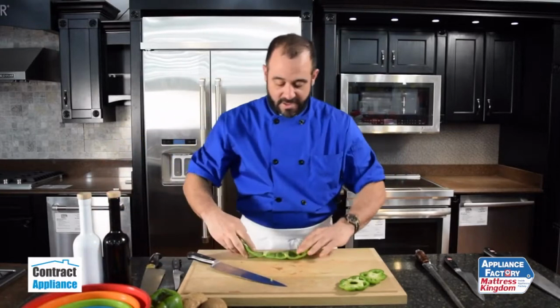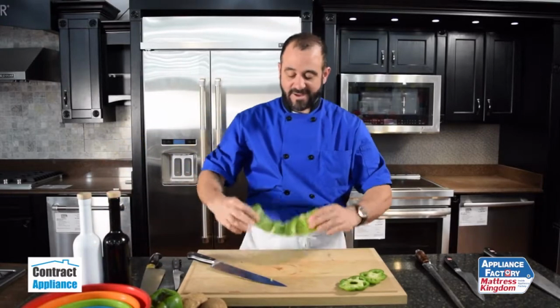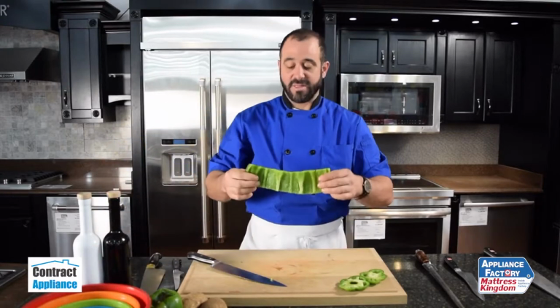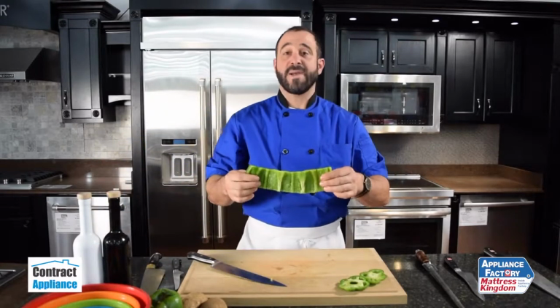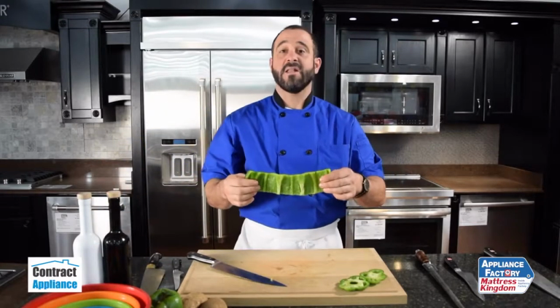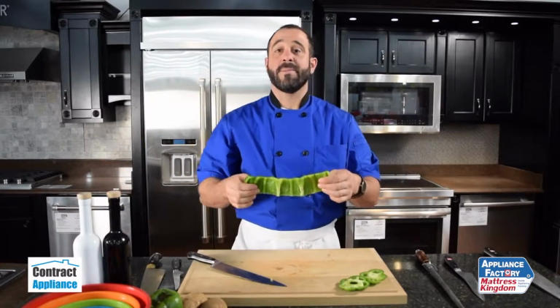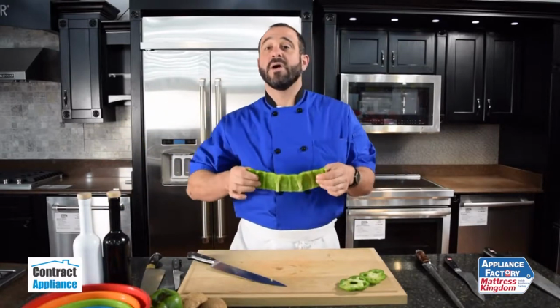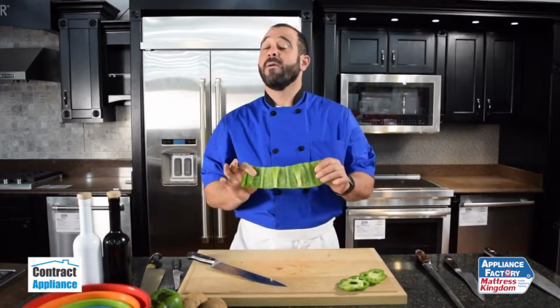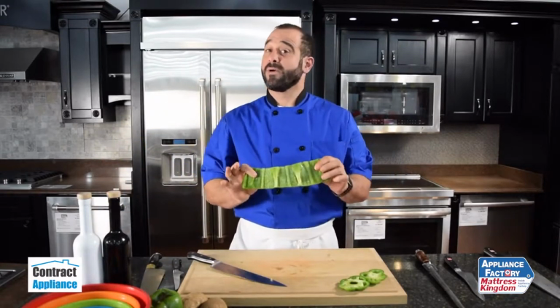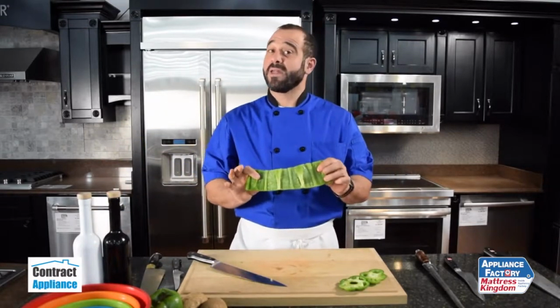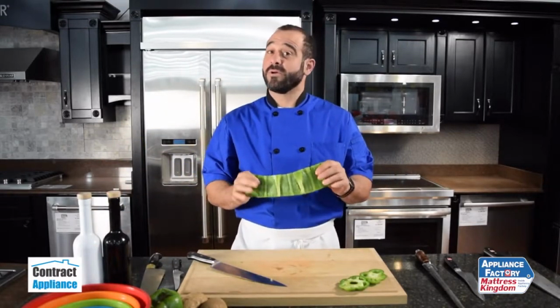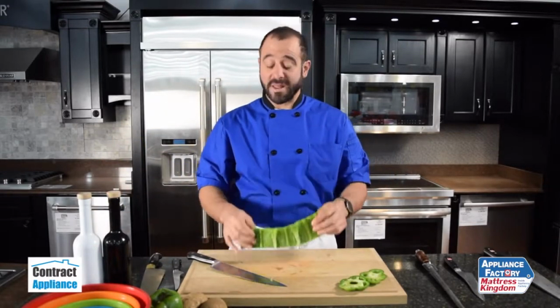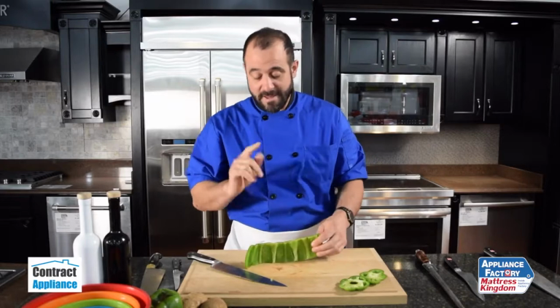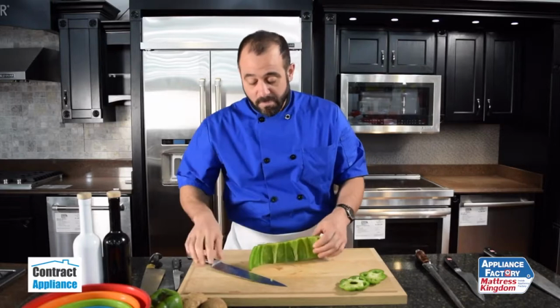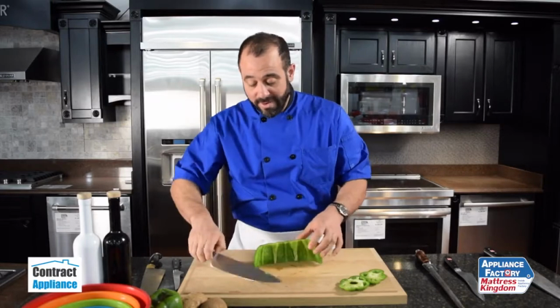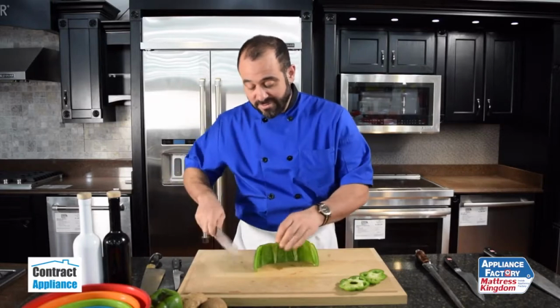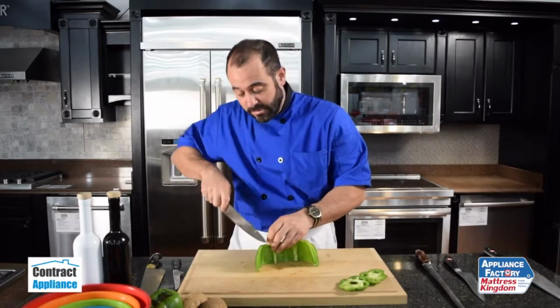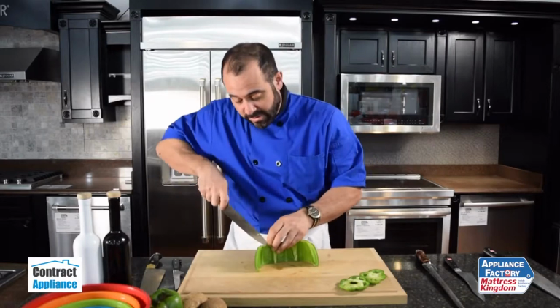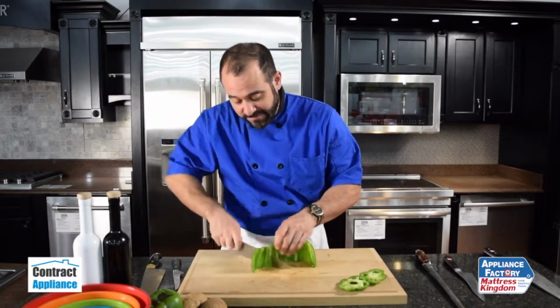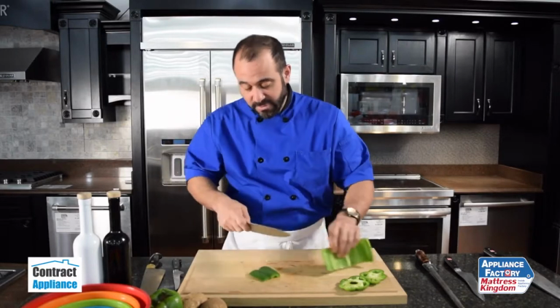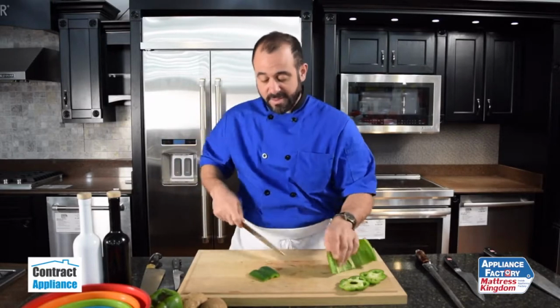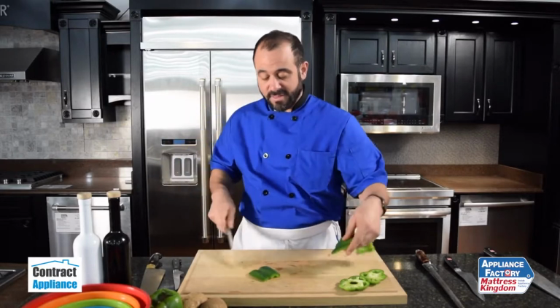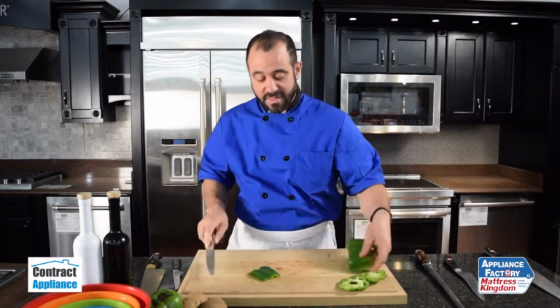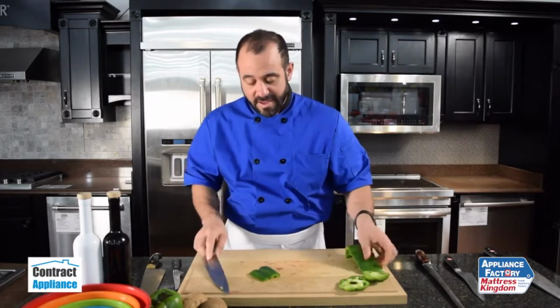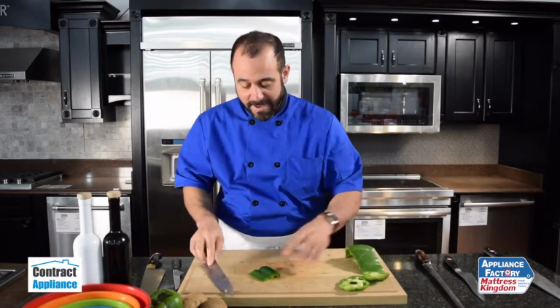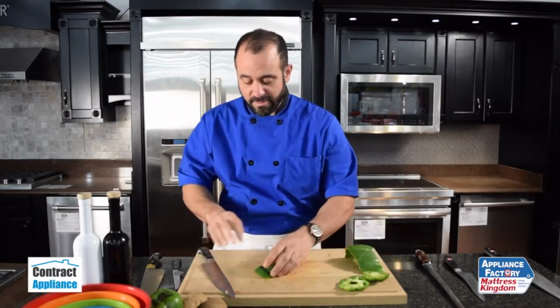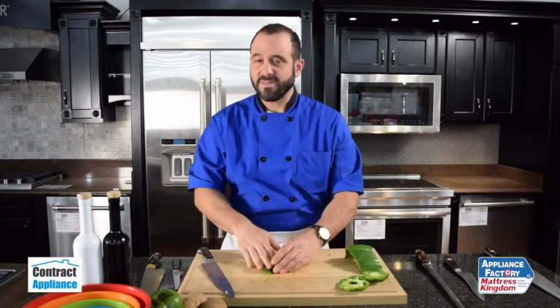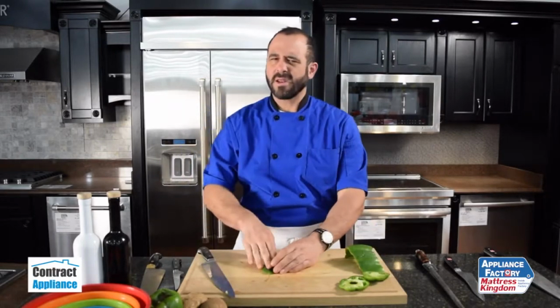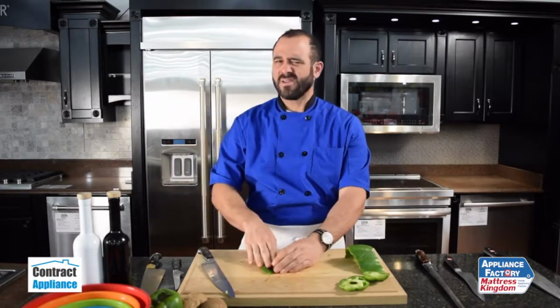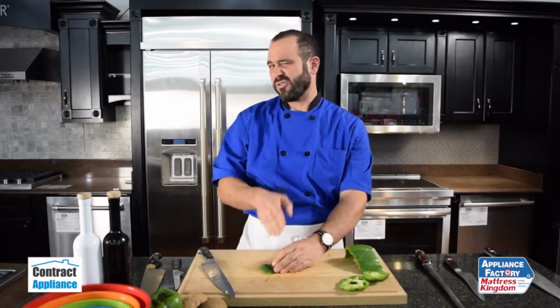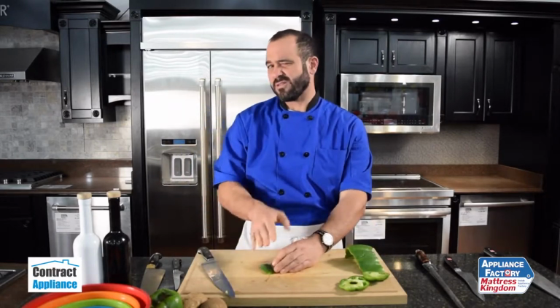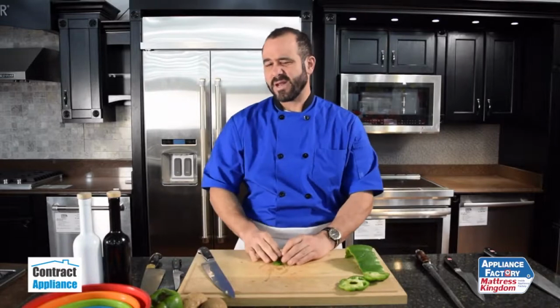Now I've got this nice panel of pepper, and I want to bring this down to a dice. What I like to do is cut off a little piece of this, and peppers — the skin can be tough, just like a tomato.